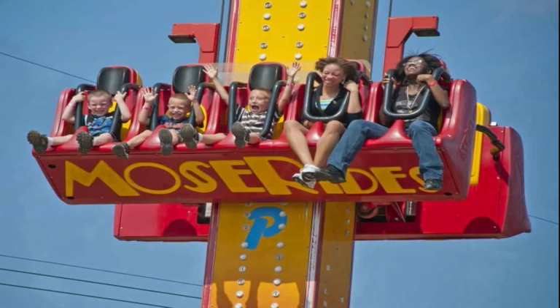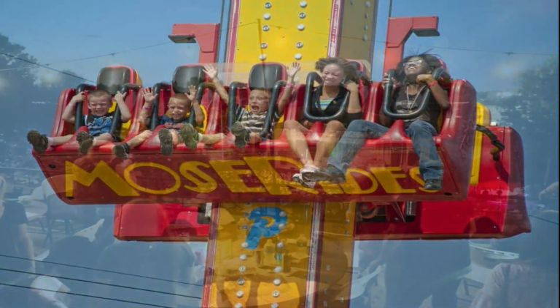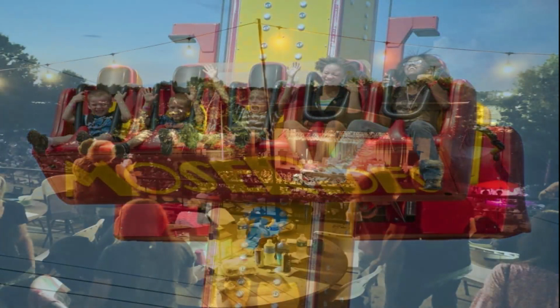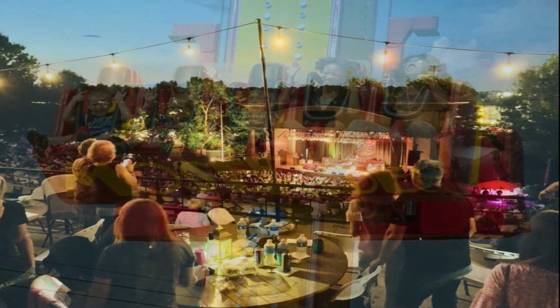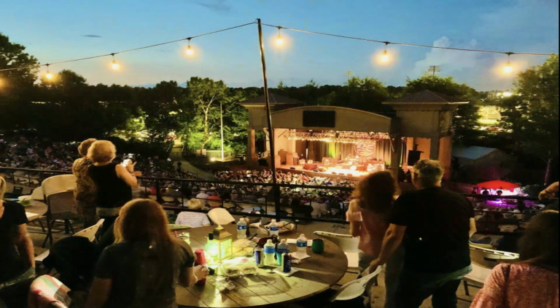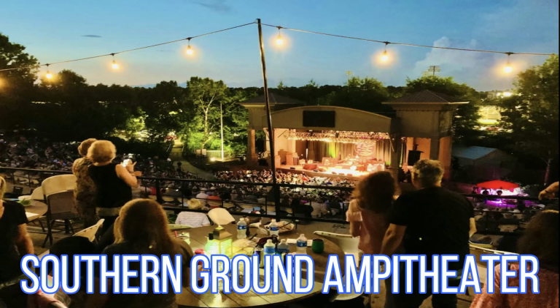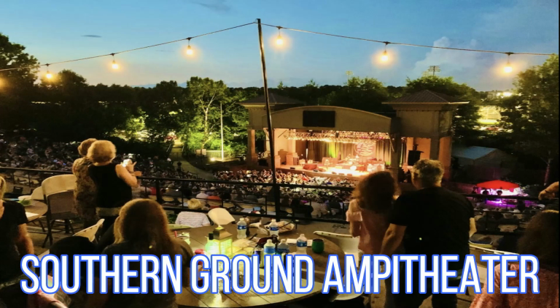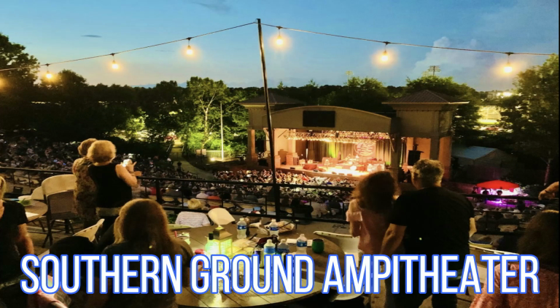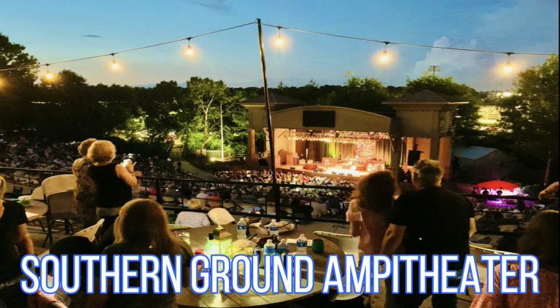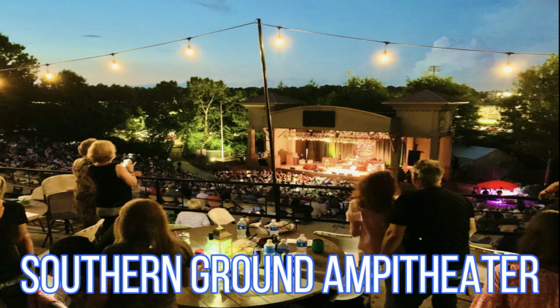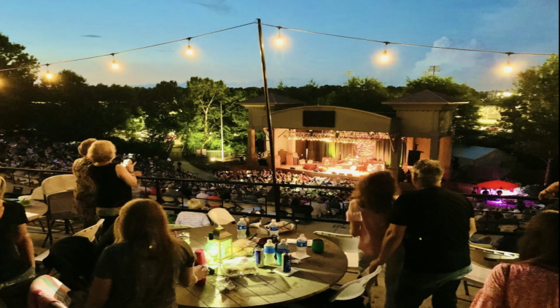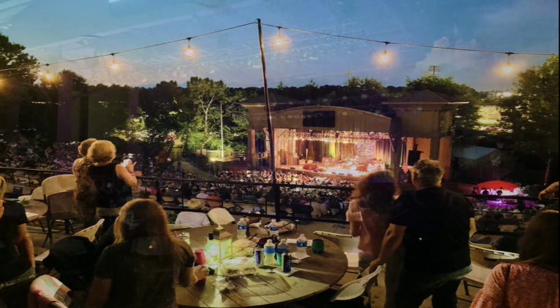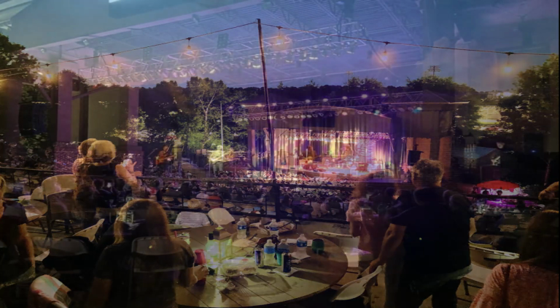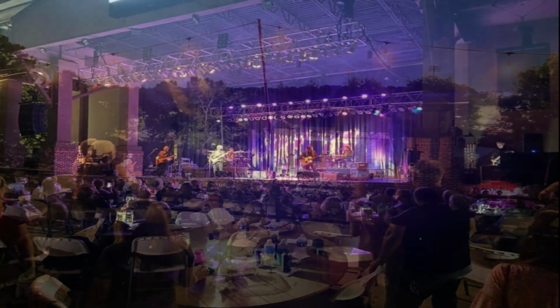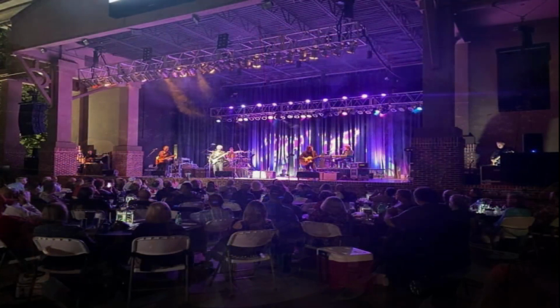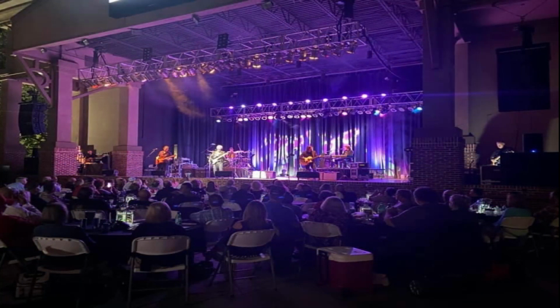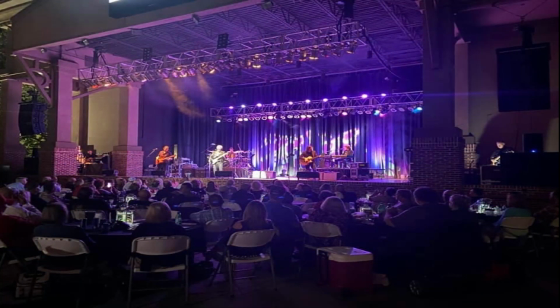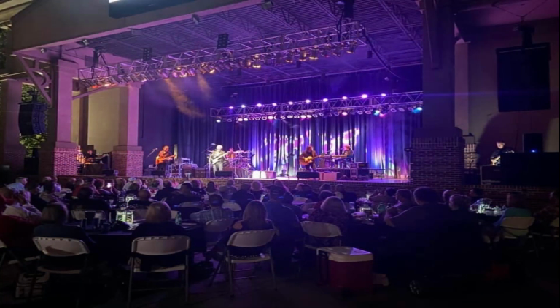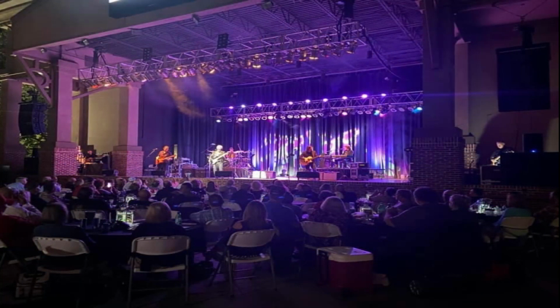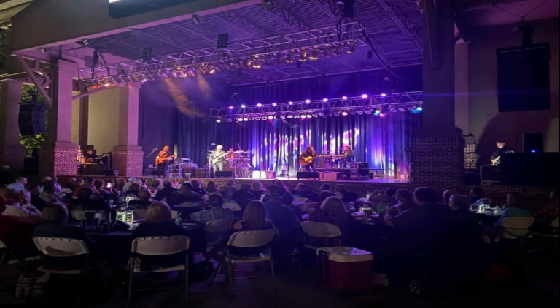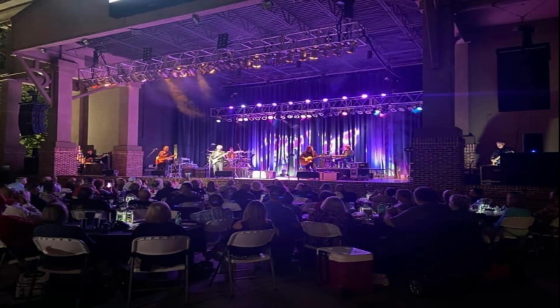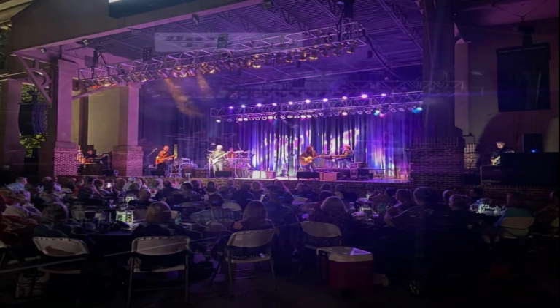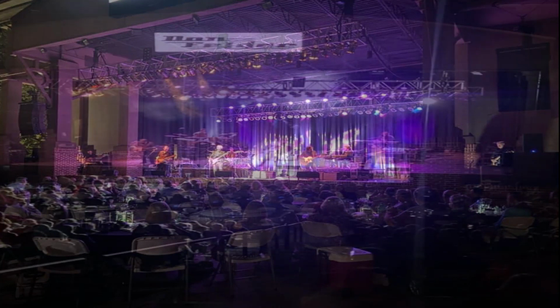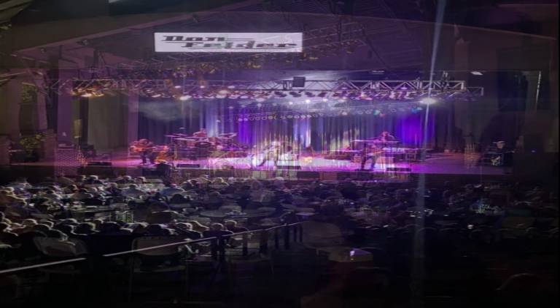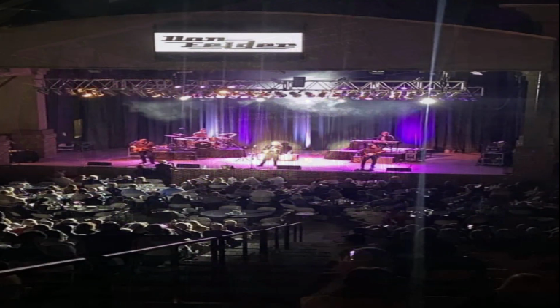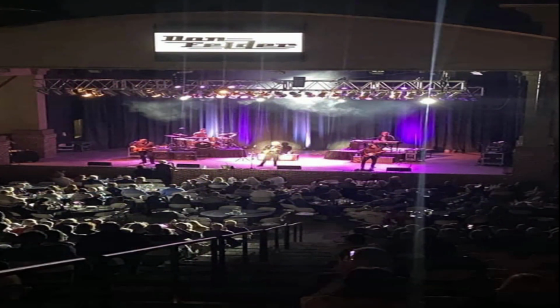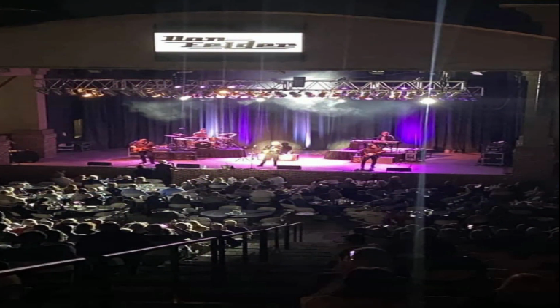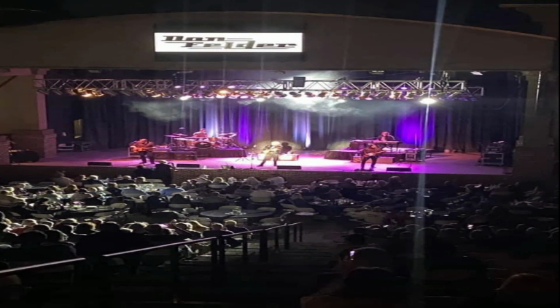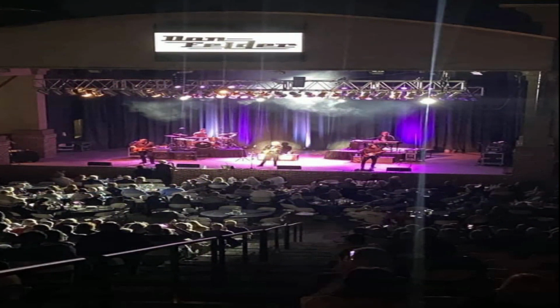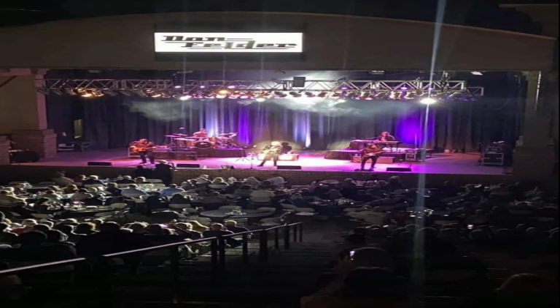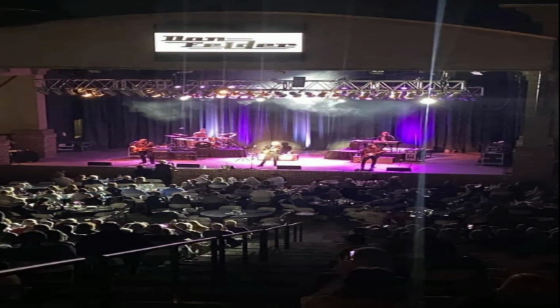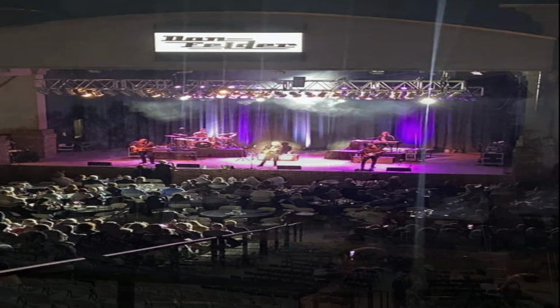Another place that comes to mind is Southern Ground Amphitheater. It's a great venue to see concert series, free concerts, and family film nights. A cool little tip about this place is you can bring your own food and drinks to have while watching the show.